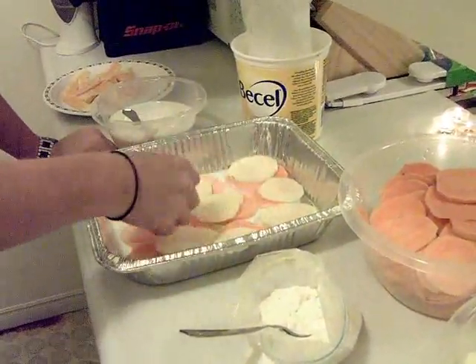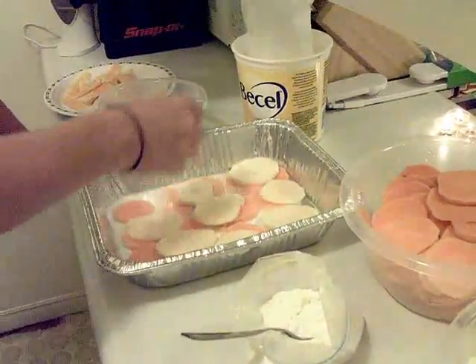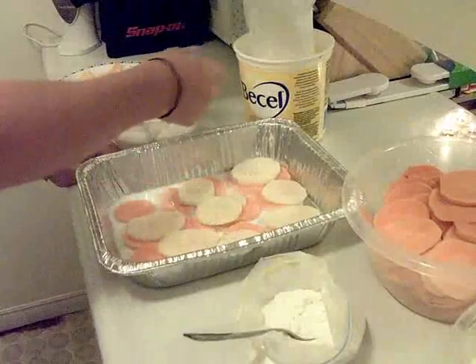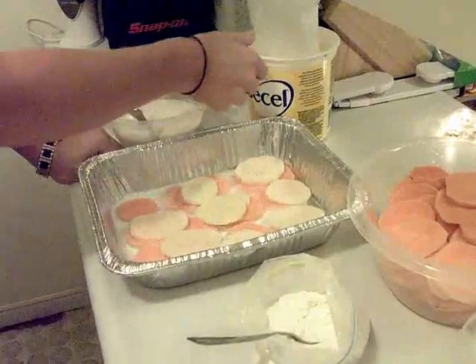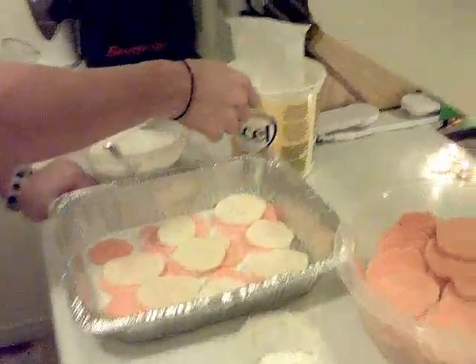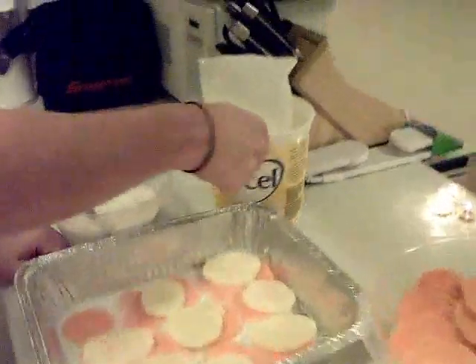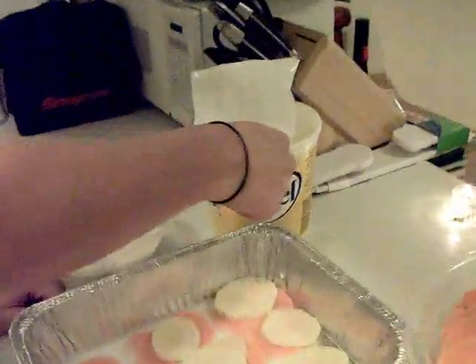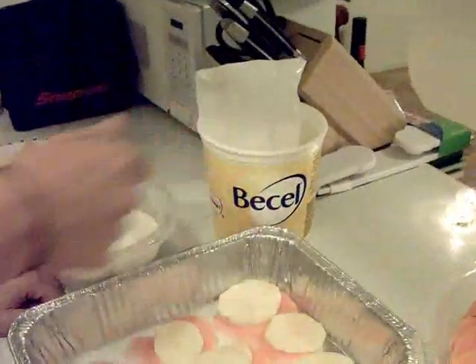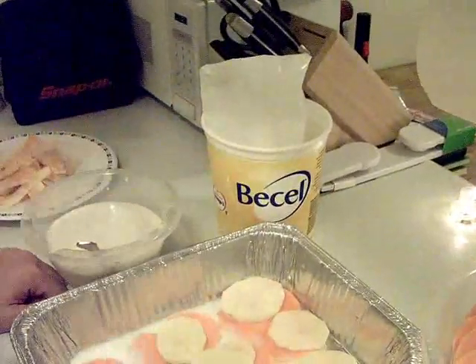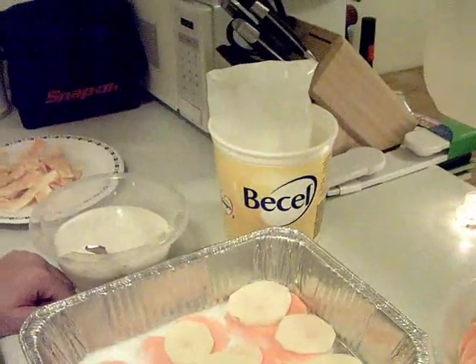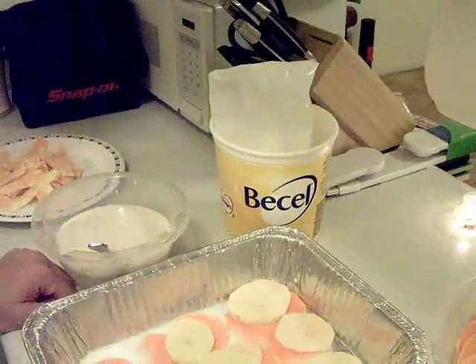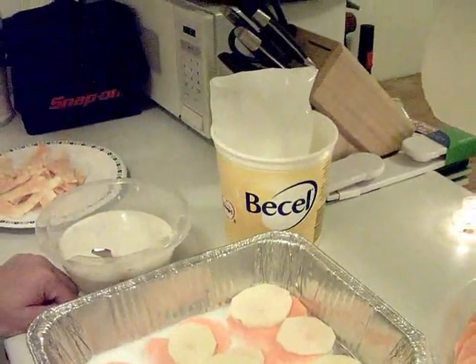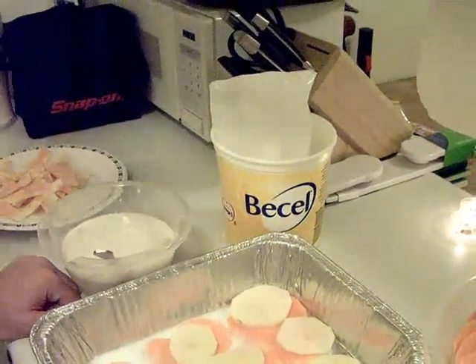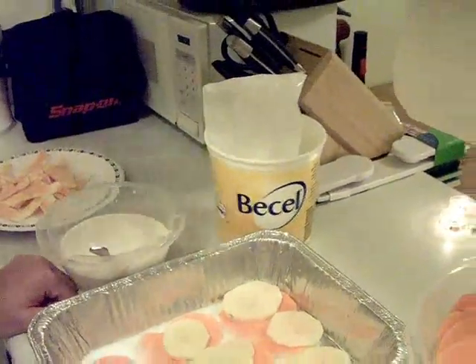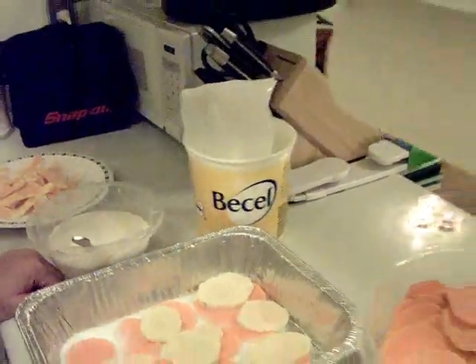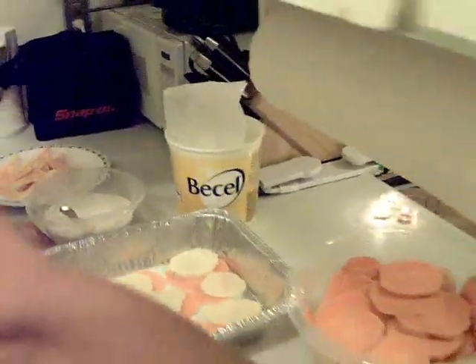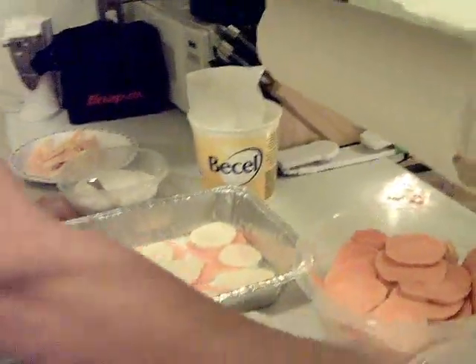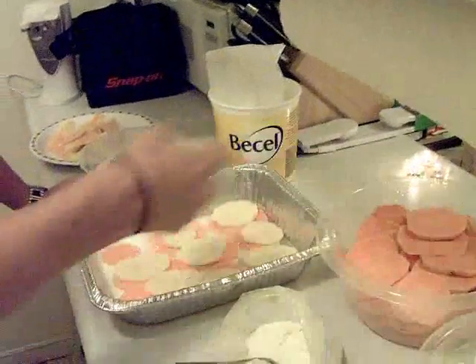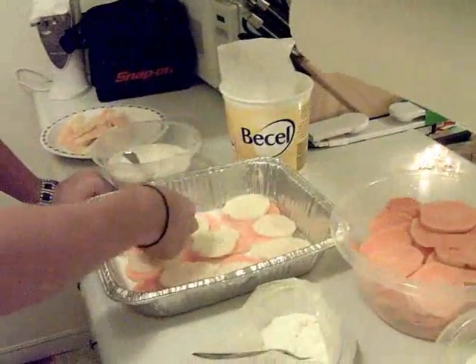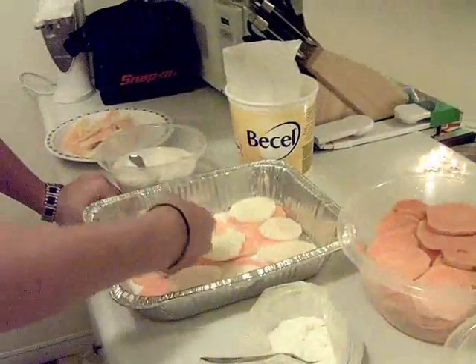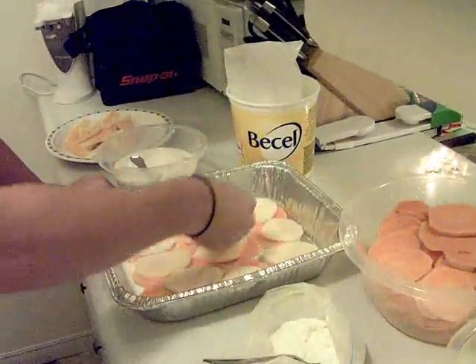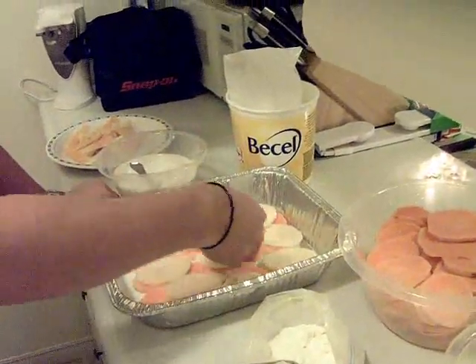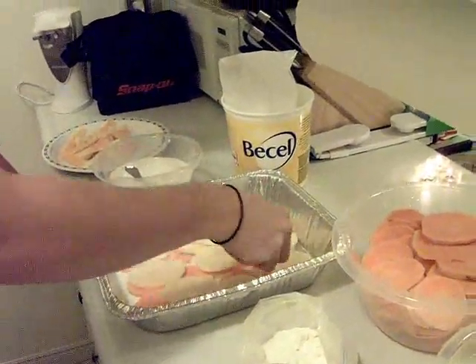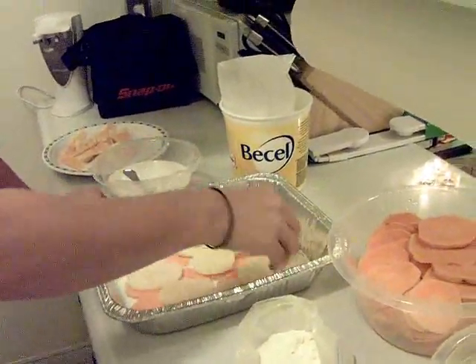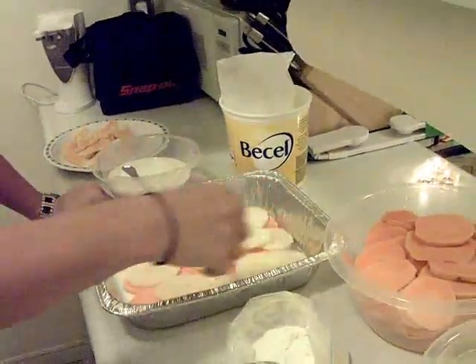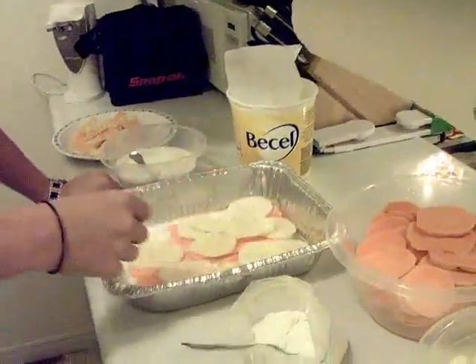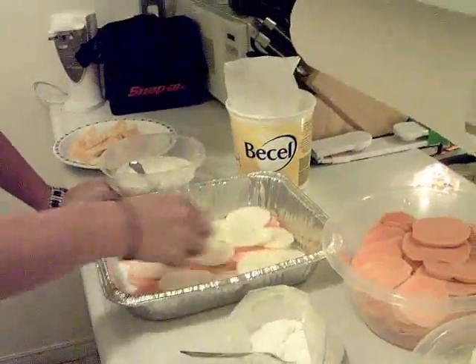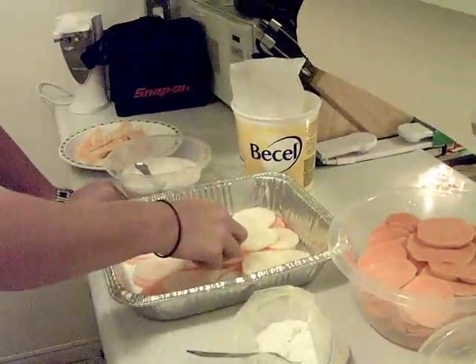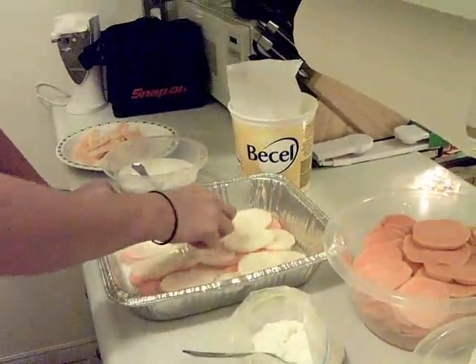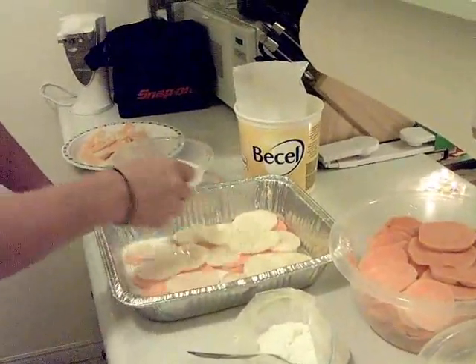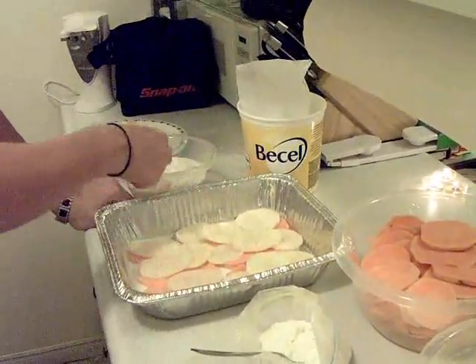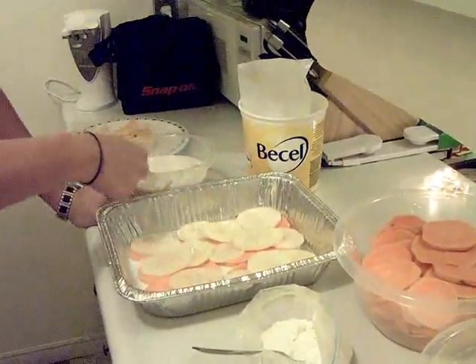Check this out - the redneck milk jug with the handle off. The other one broke, so I just rigged one up there. But you know, a layer of each sort of thing.